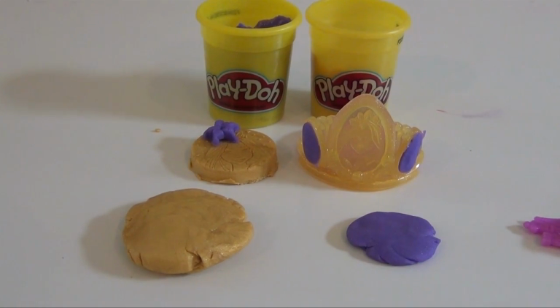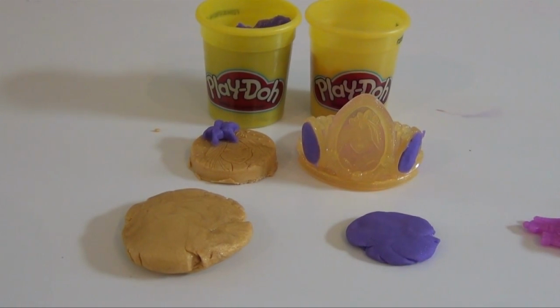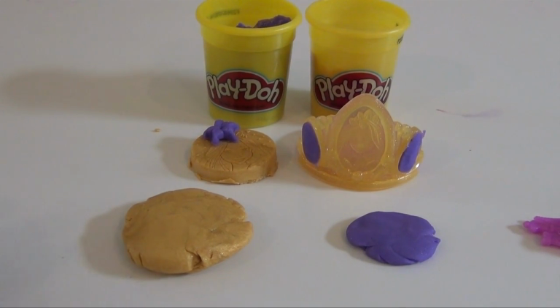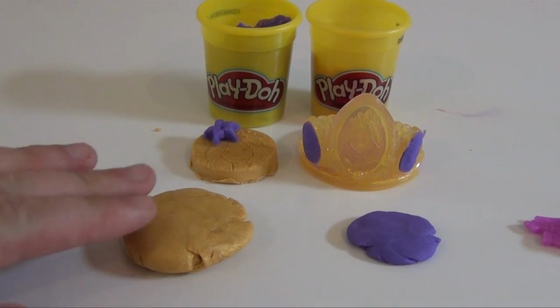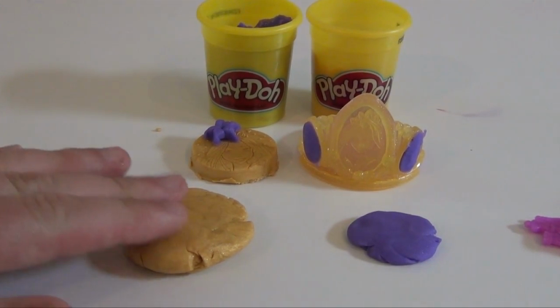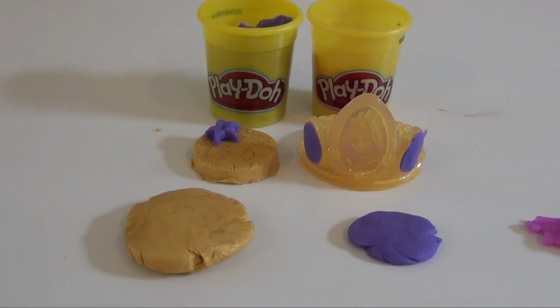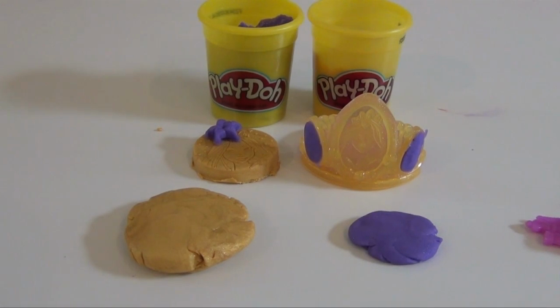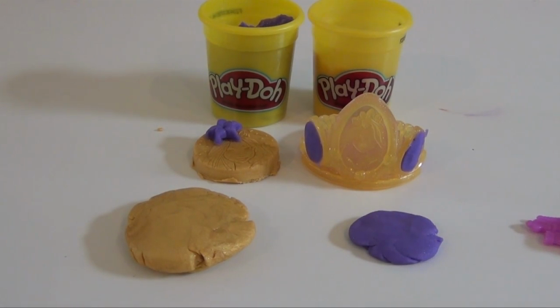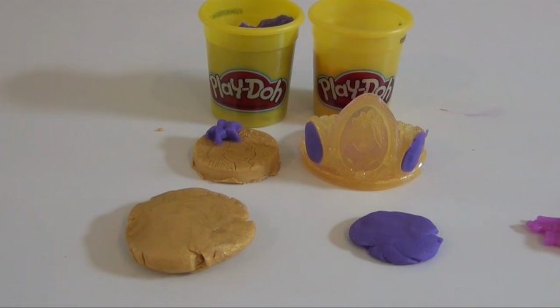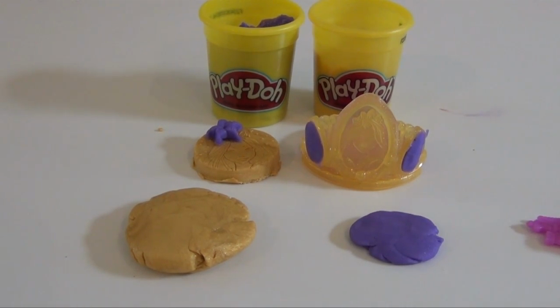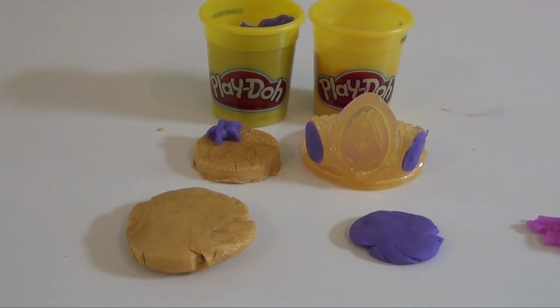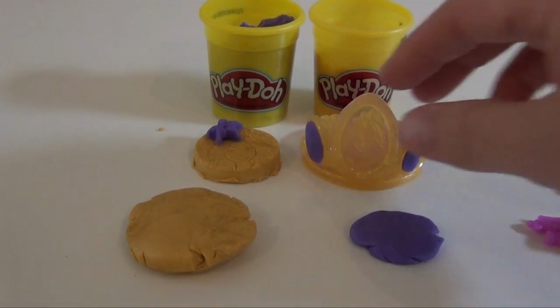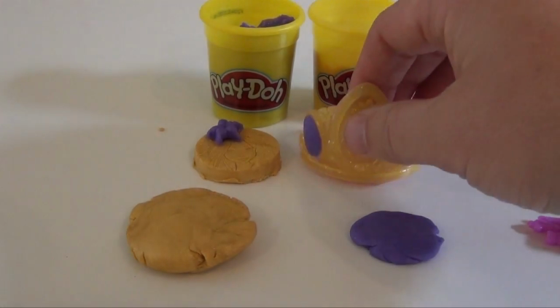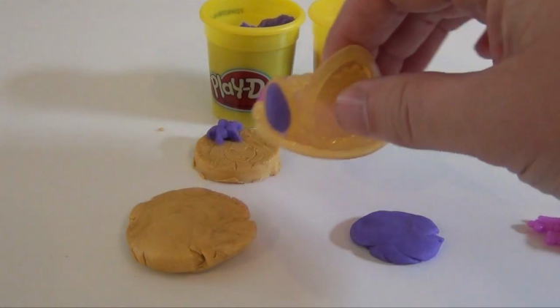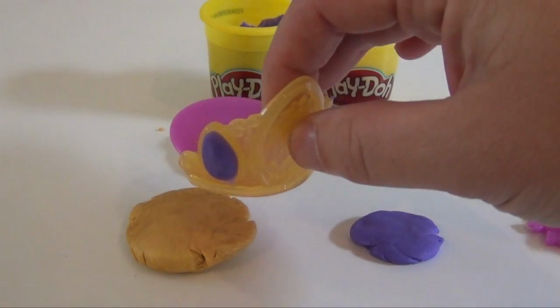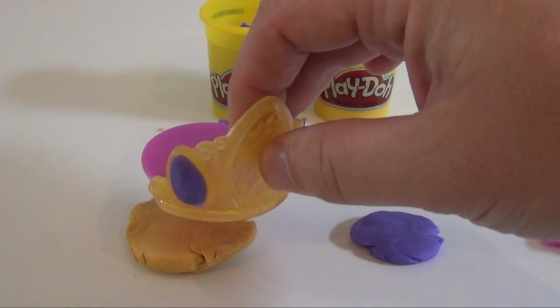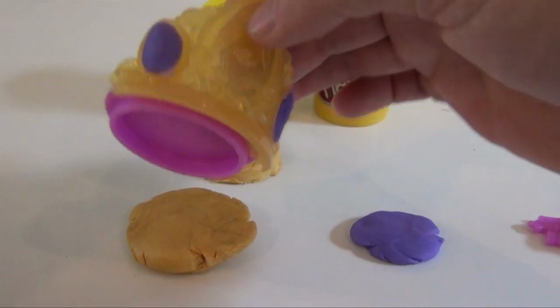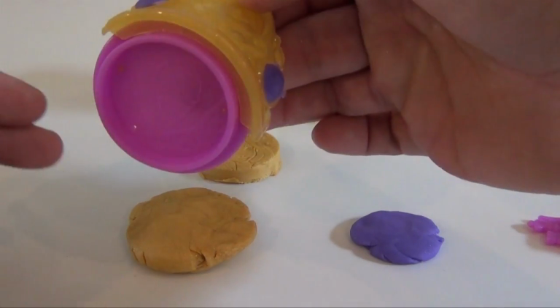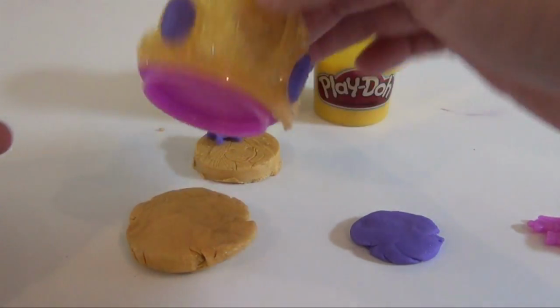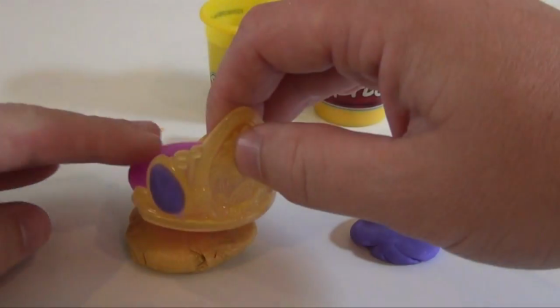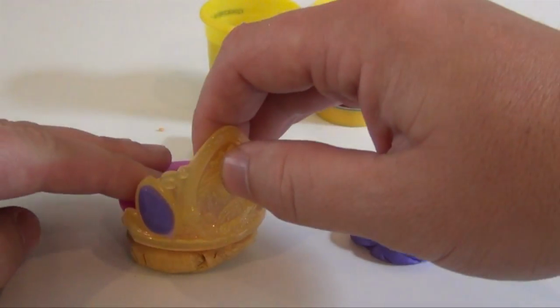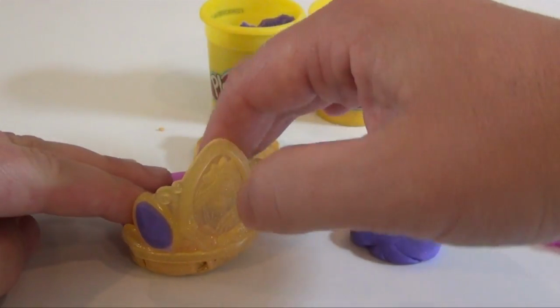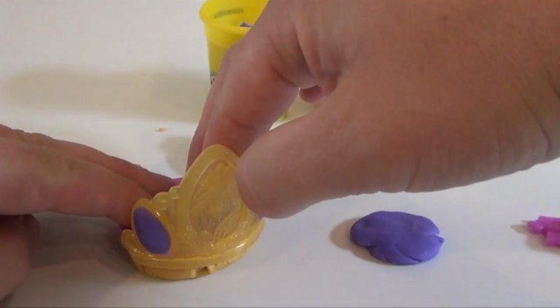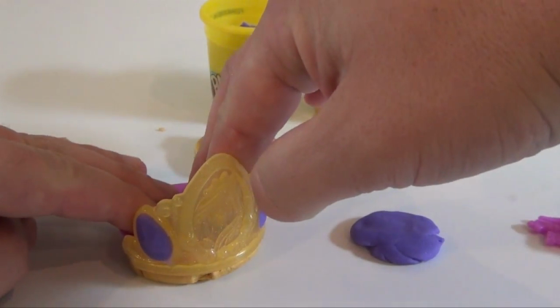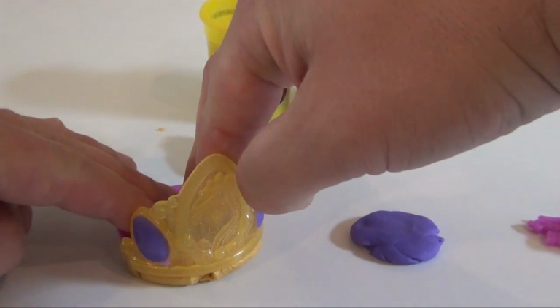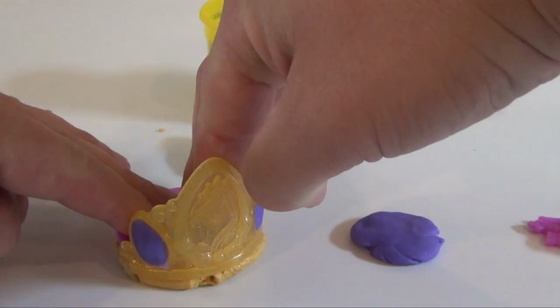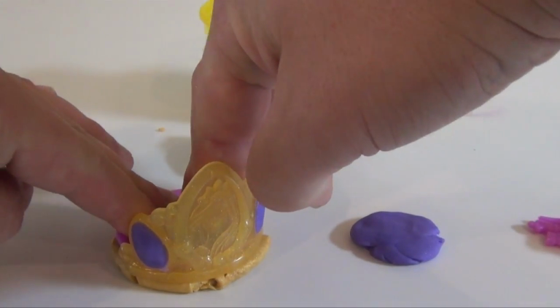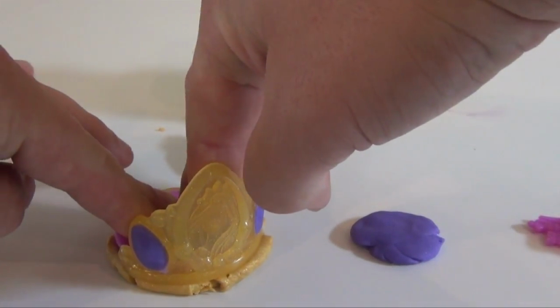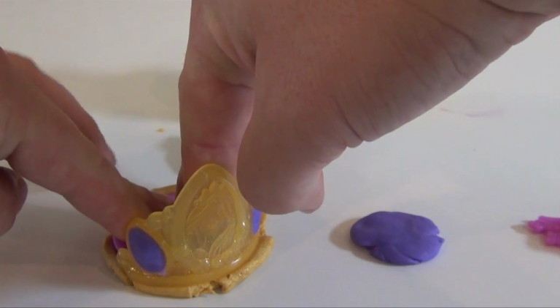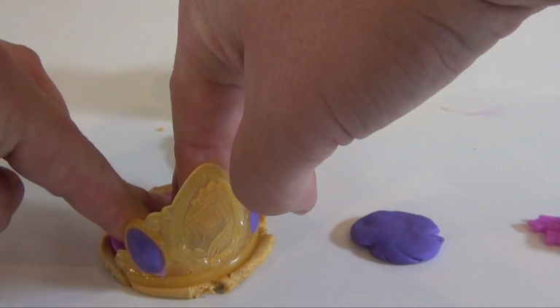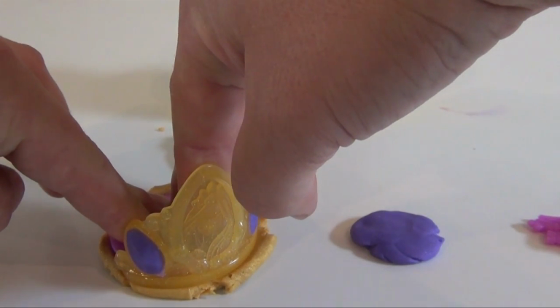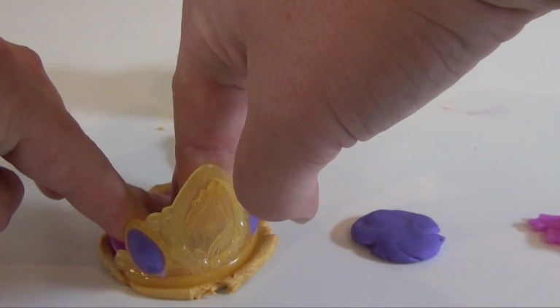First up, we take some of the gold Play-Doh, or purple — both have built-in sparkles — and you take the Play-Doh crown like this, and you push down, and the Play-Doh squeezes out the end.